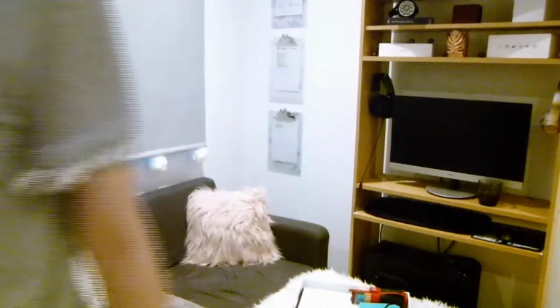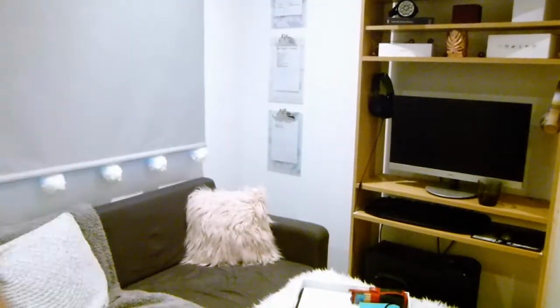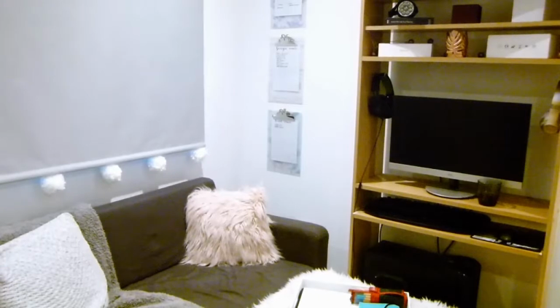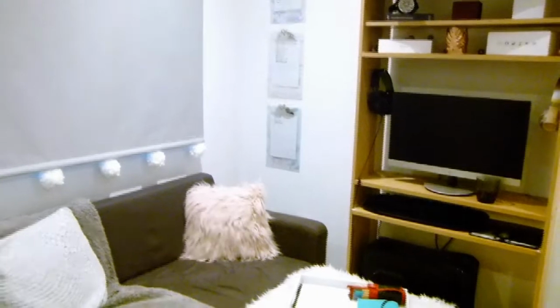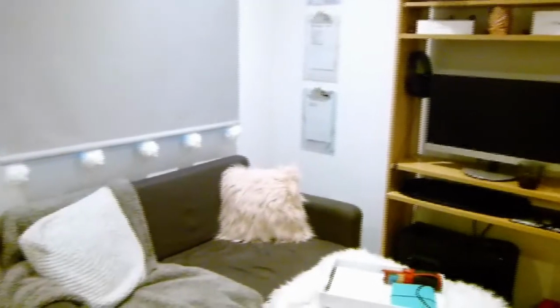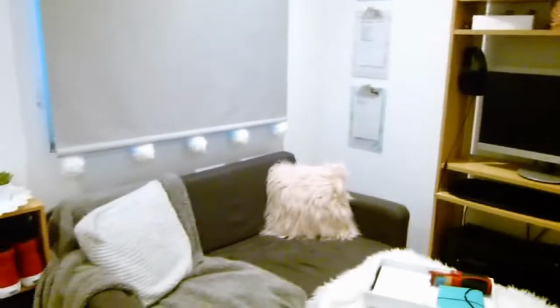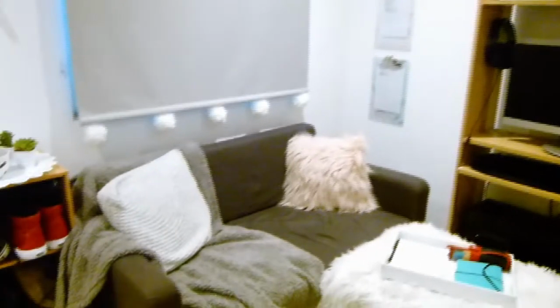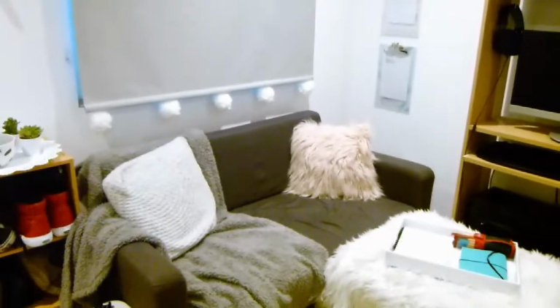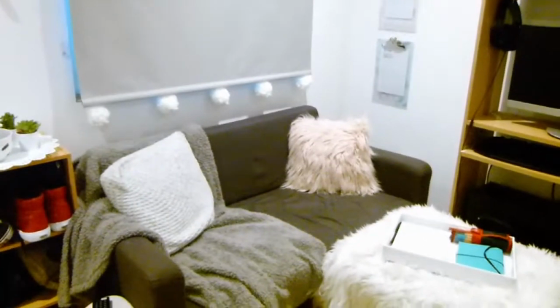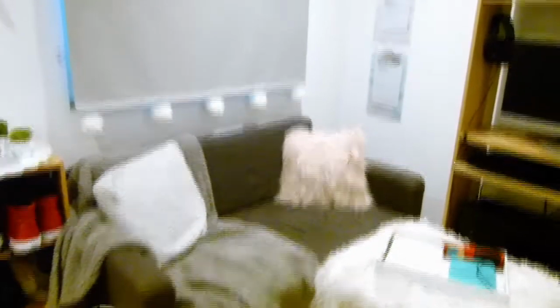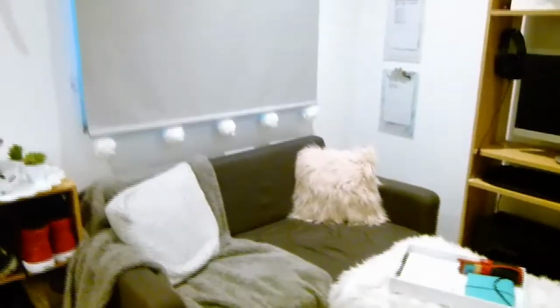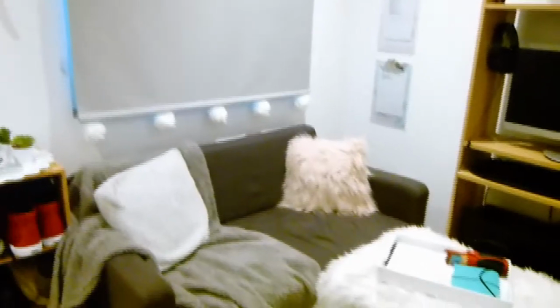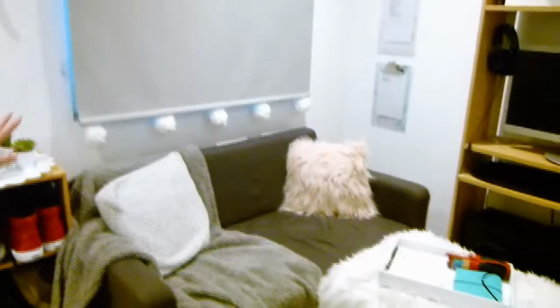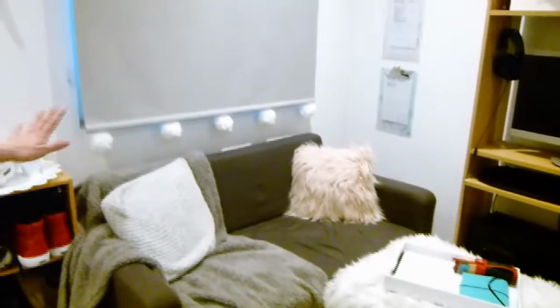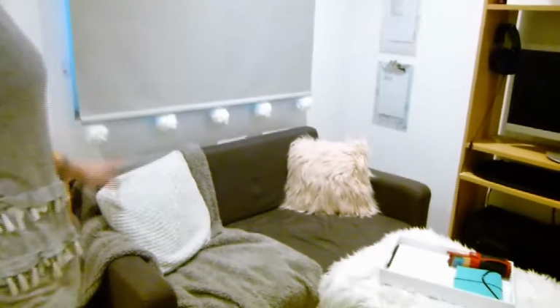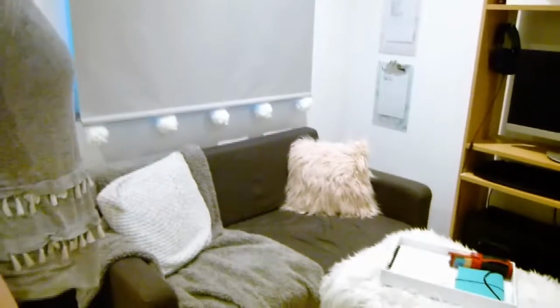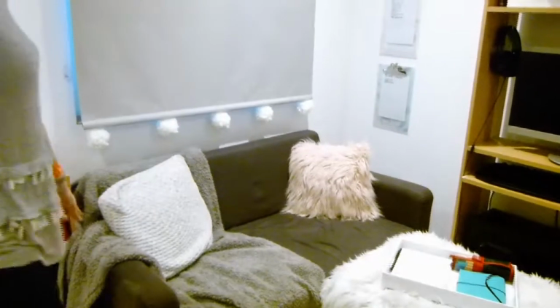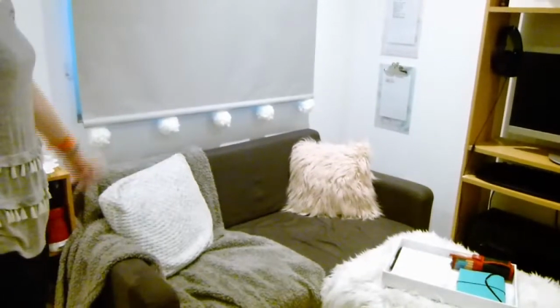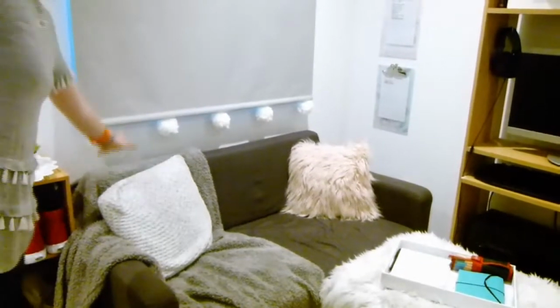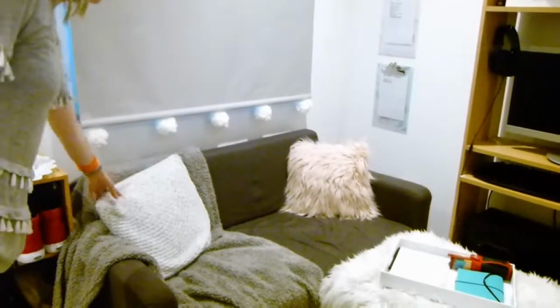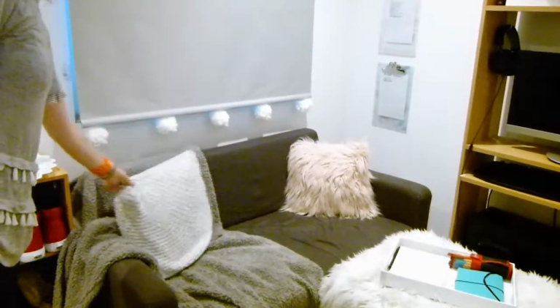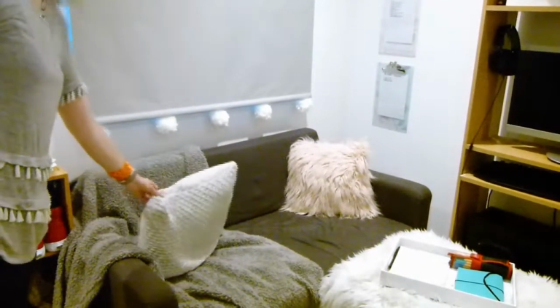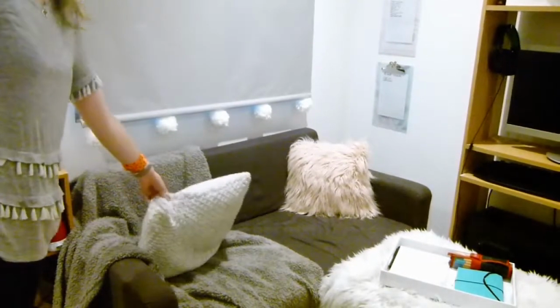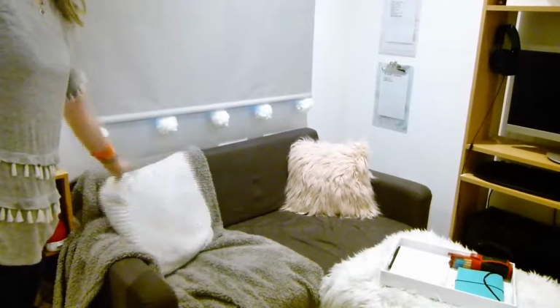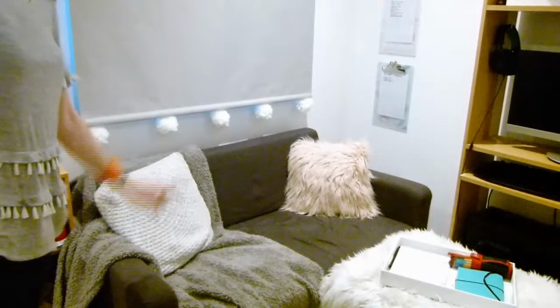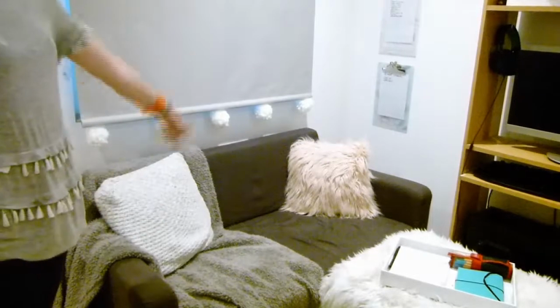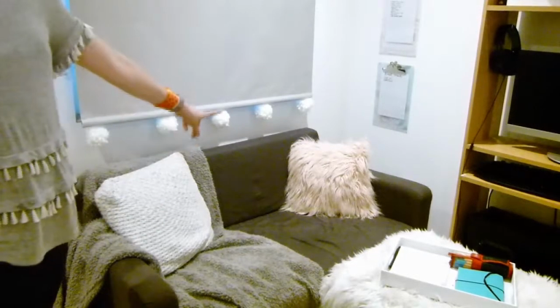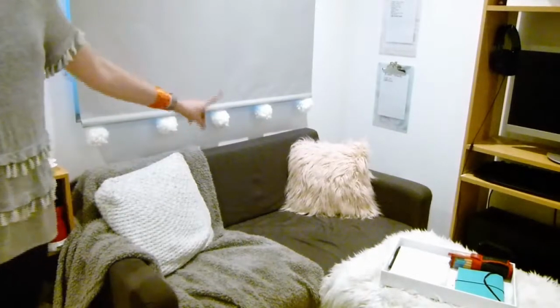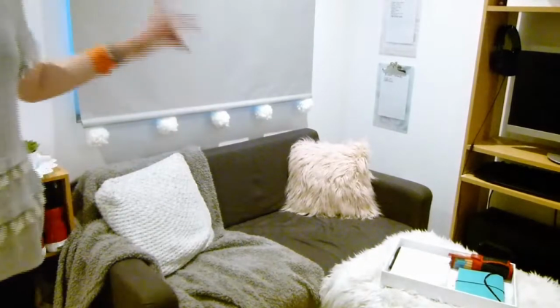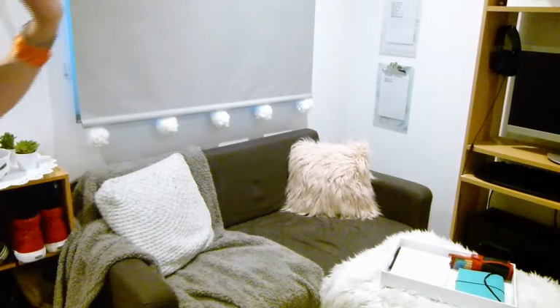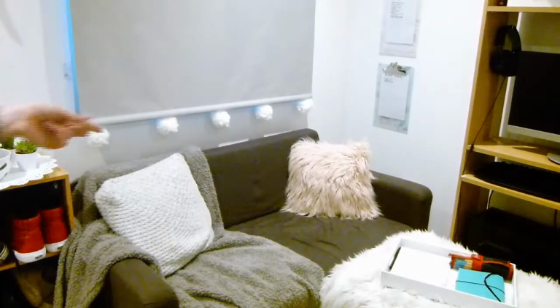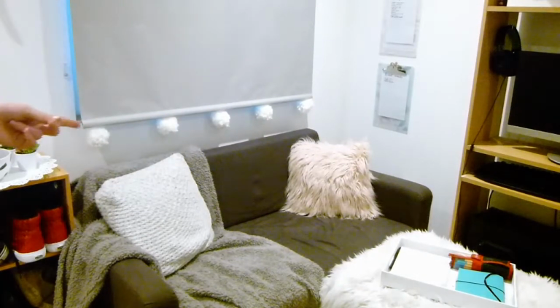All the sofa things — well, not all of them actually. The throw is a Dunelm Mill teddy bear throw. This cushion came from I think it was a Sainsbury's or something, and then the pink fluffy one was a Primark find.